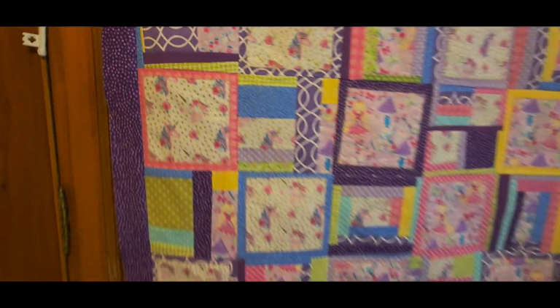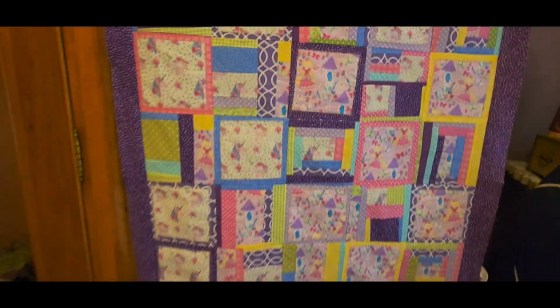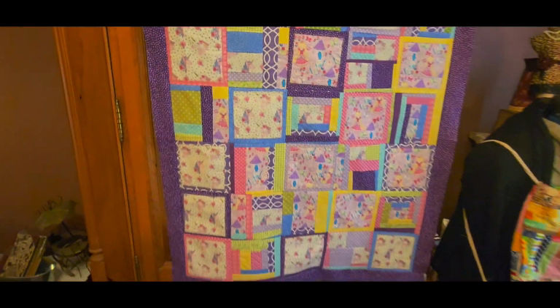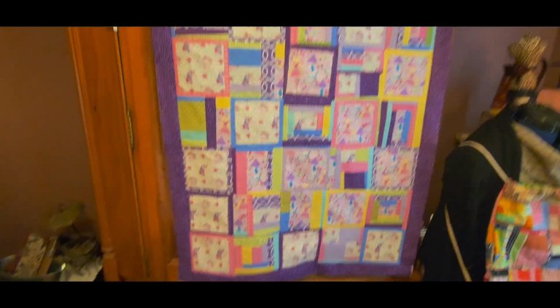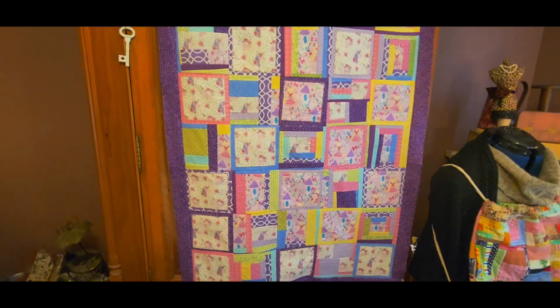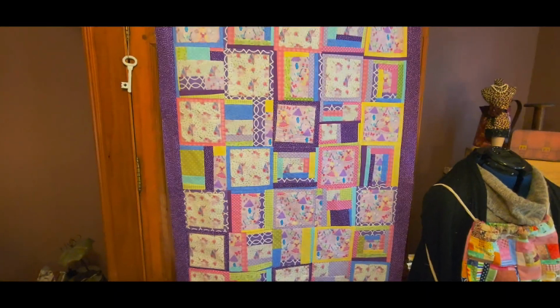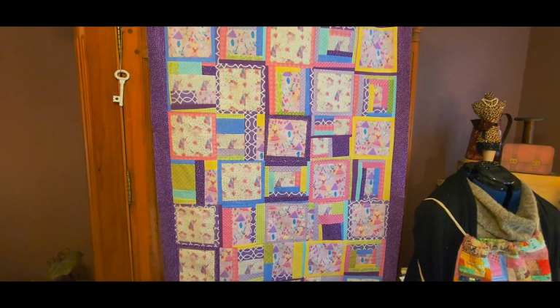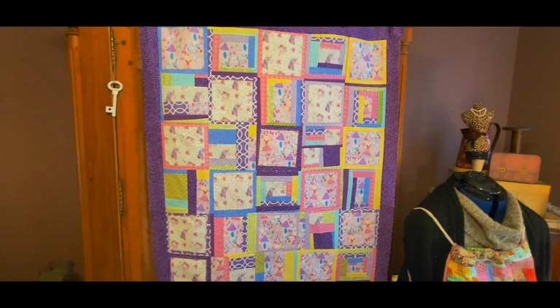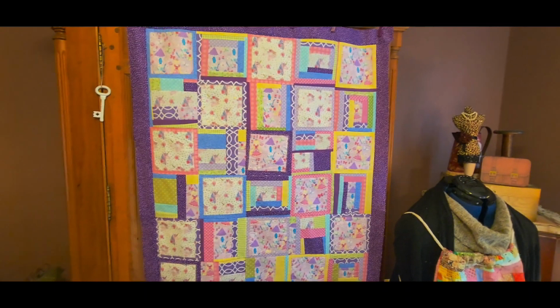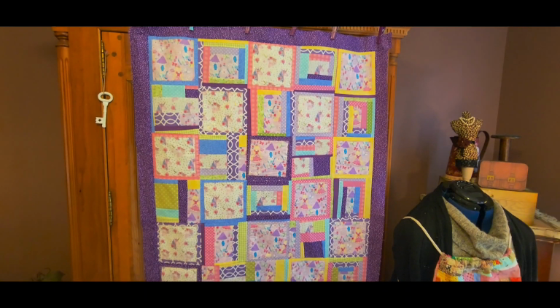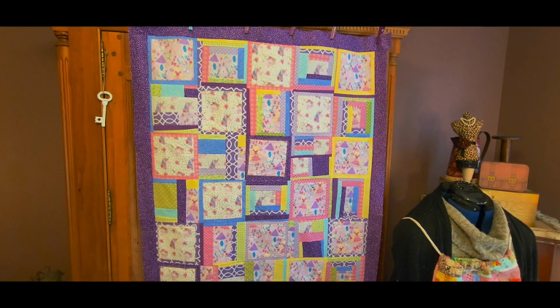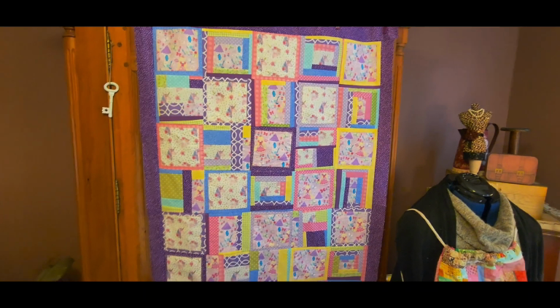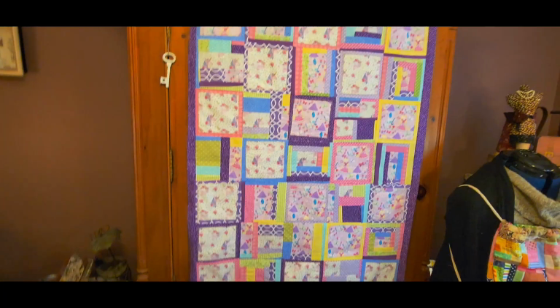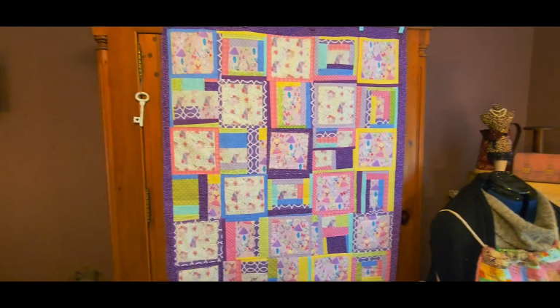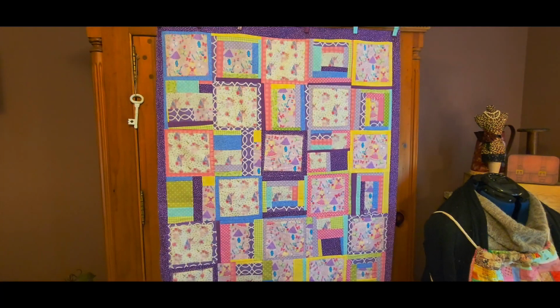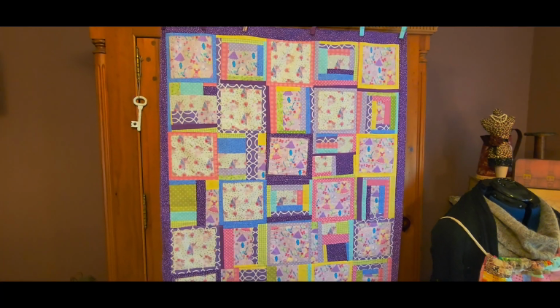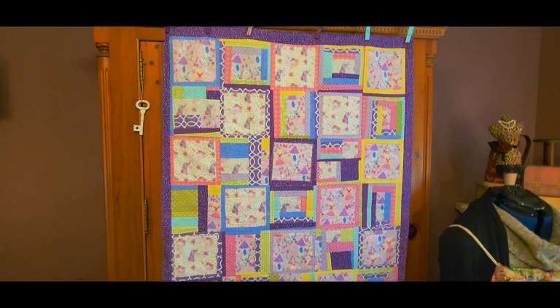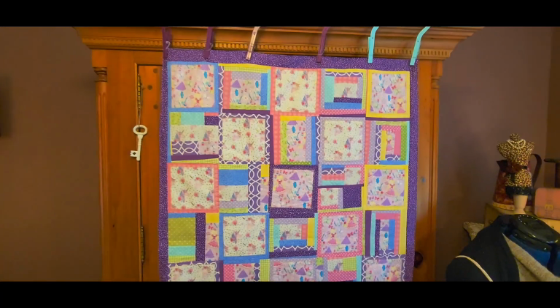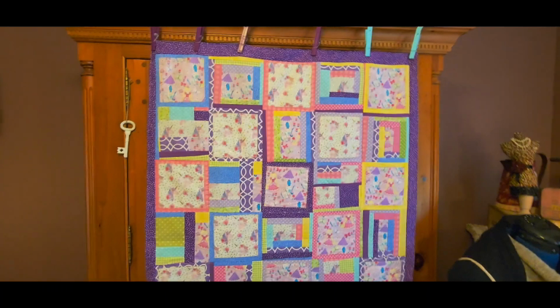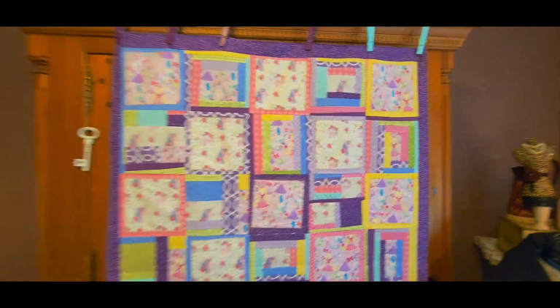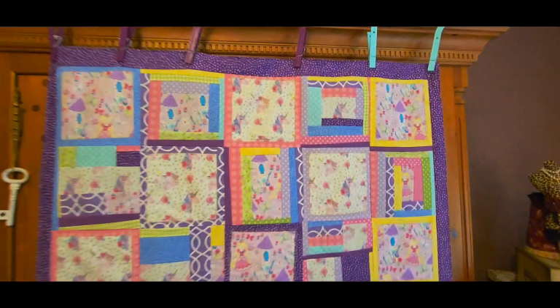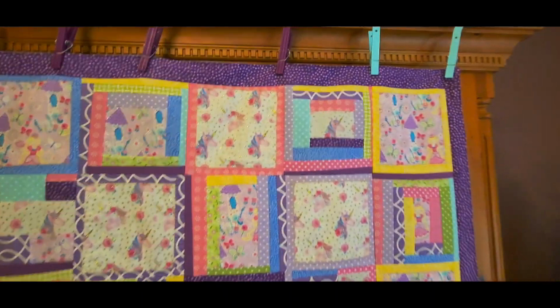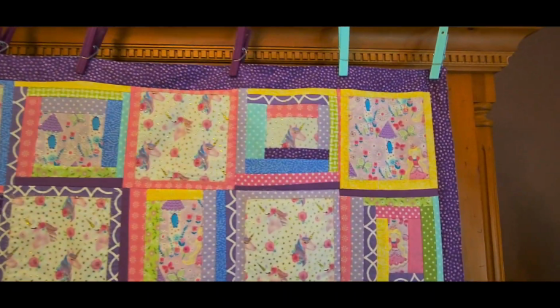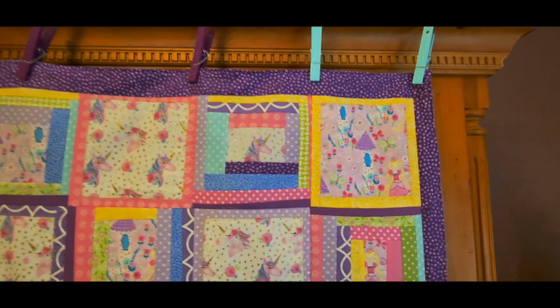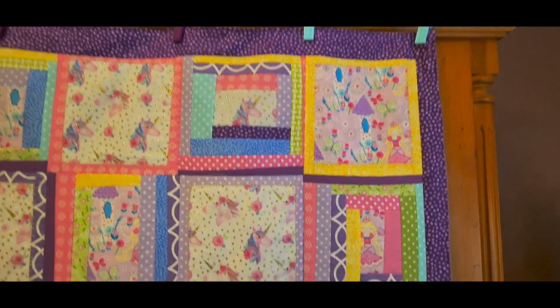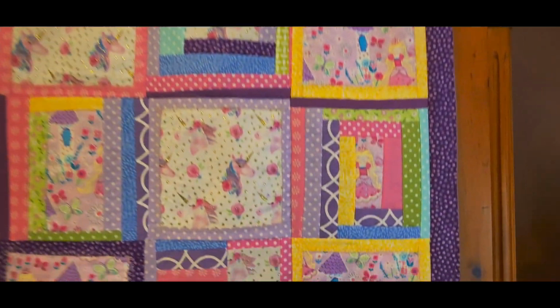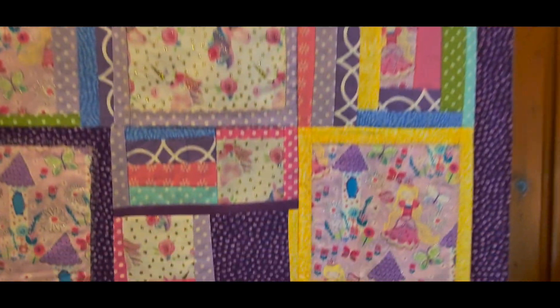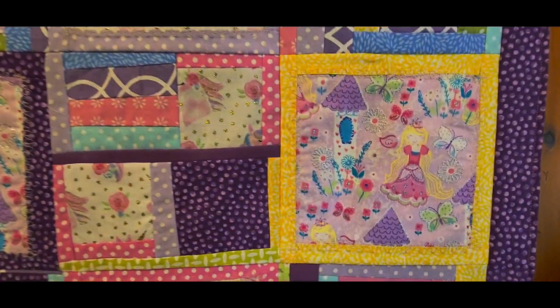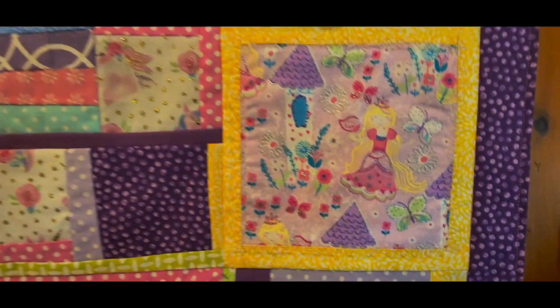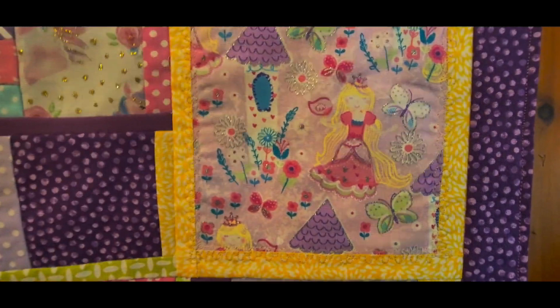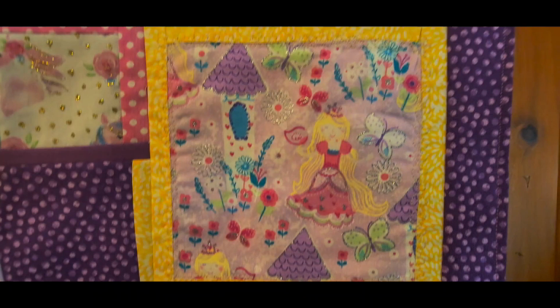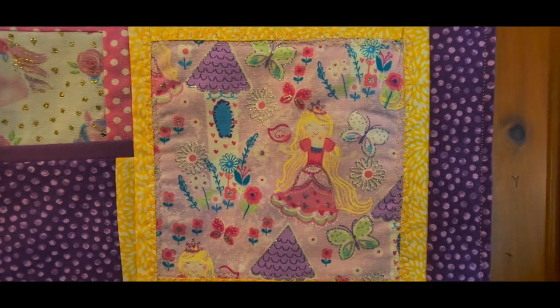Now we're just going to be putting on the back and it'll be ready to be finished. Here is the completed quilt — how much fun is that little border? How cute with the little princess design!